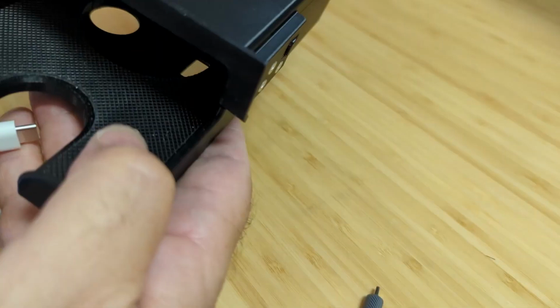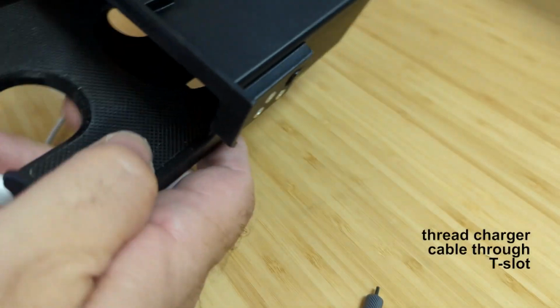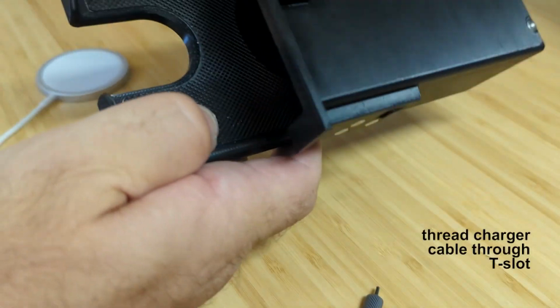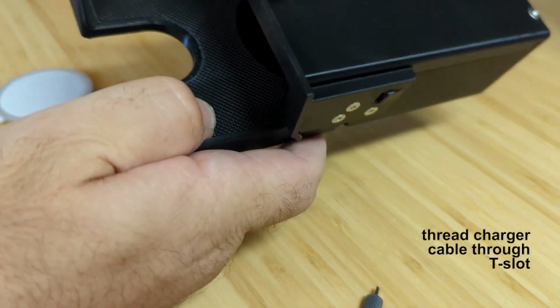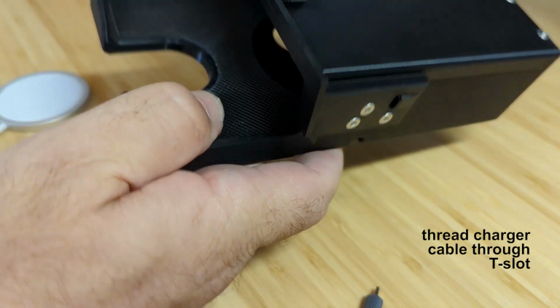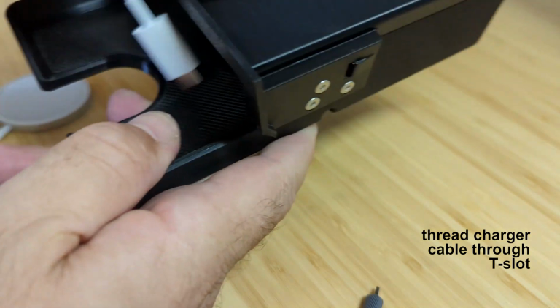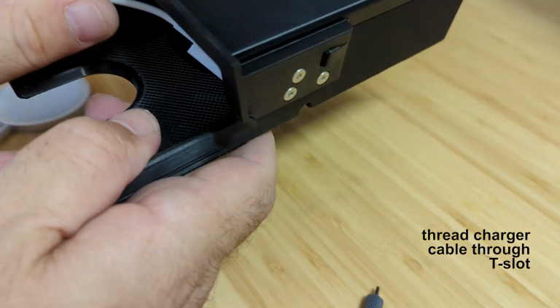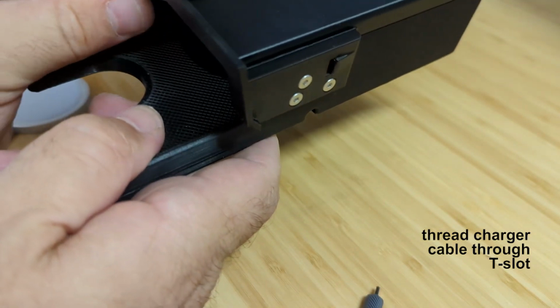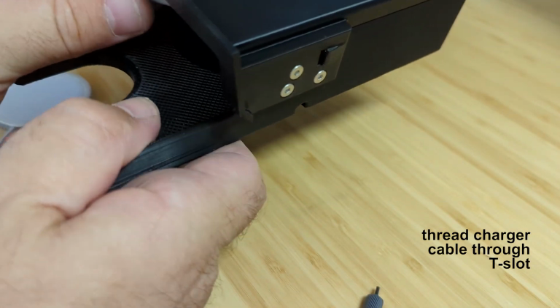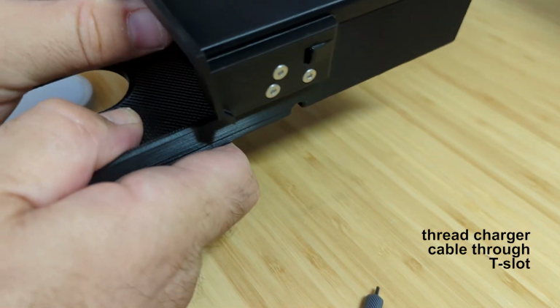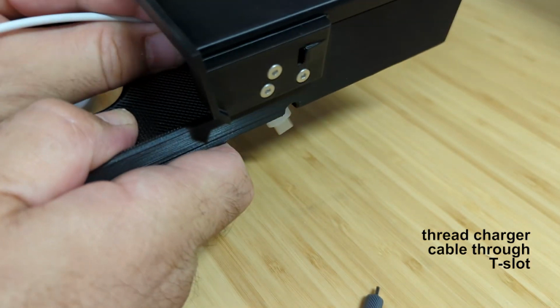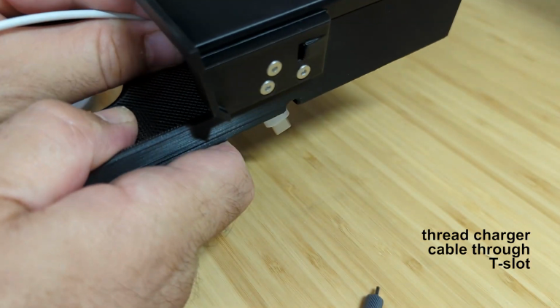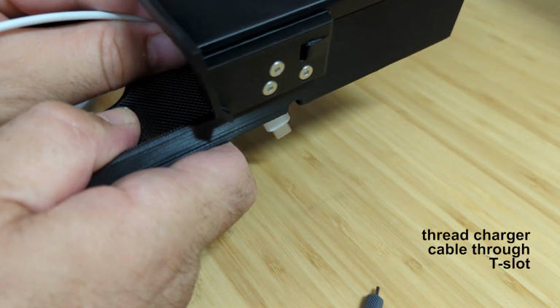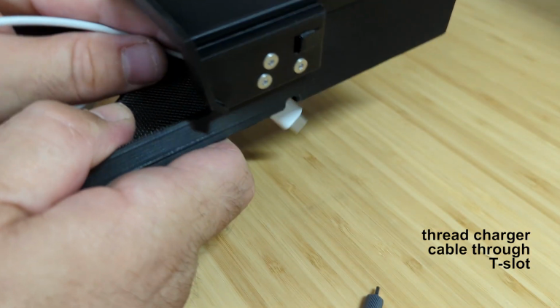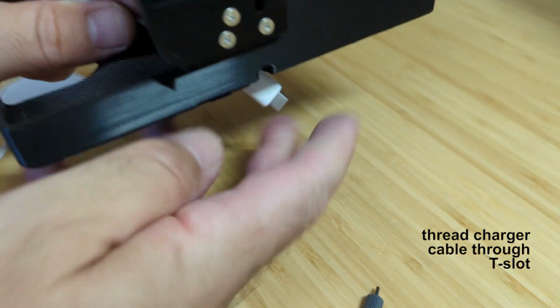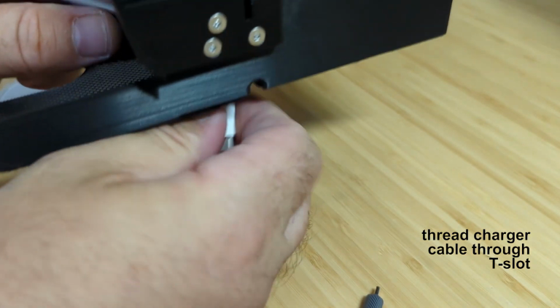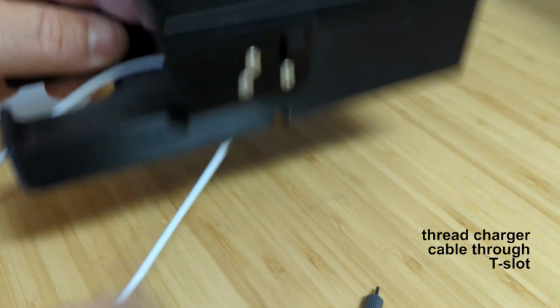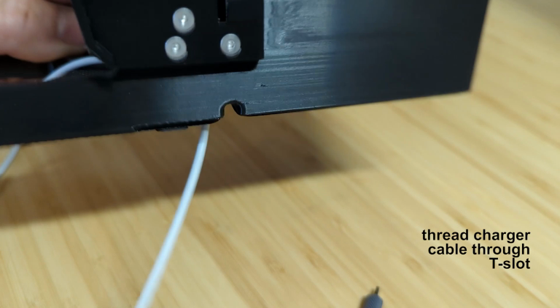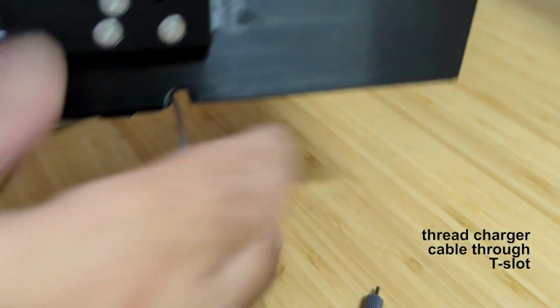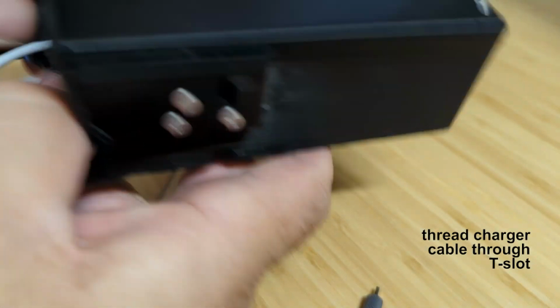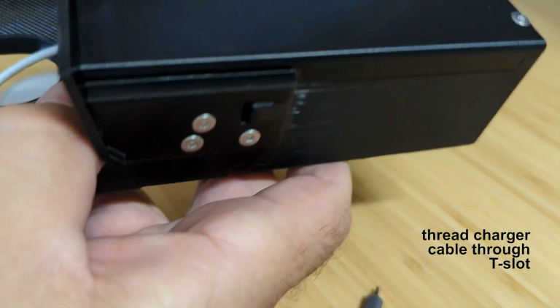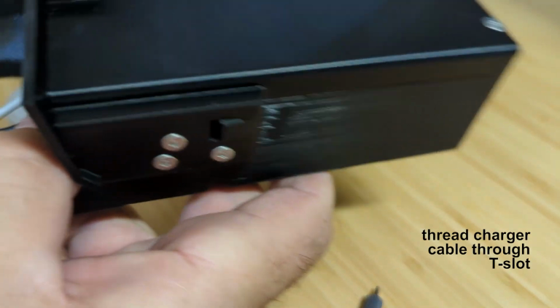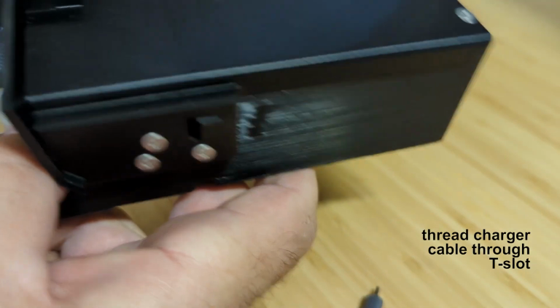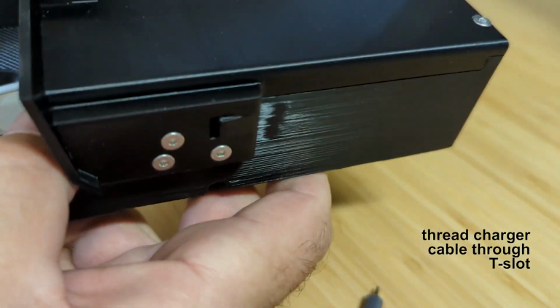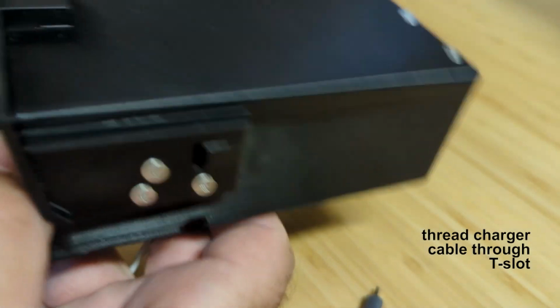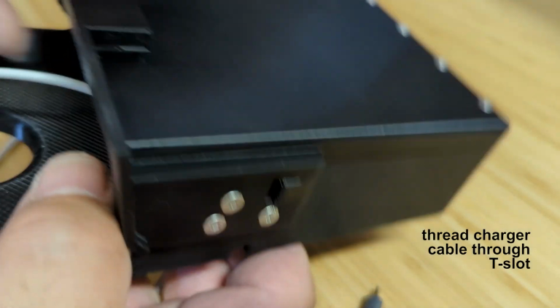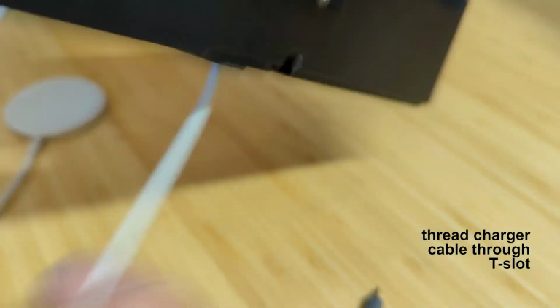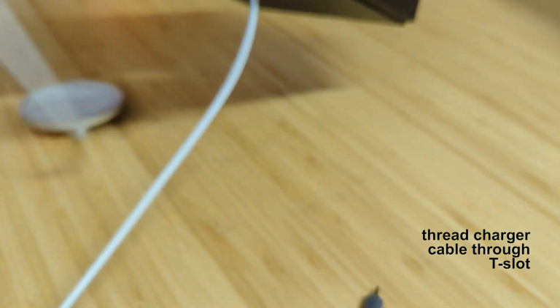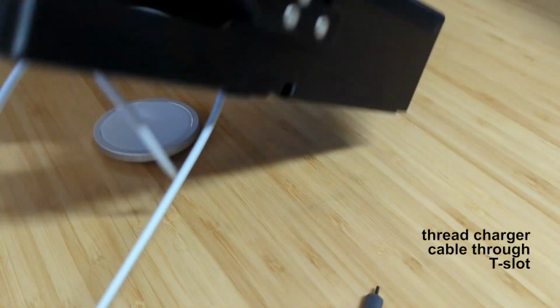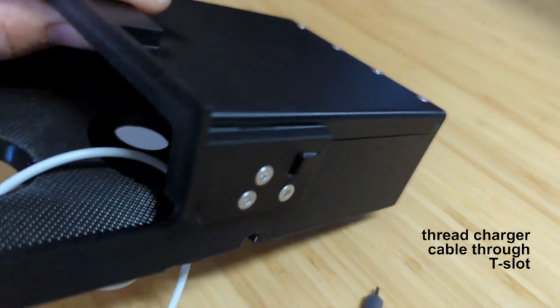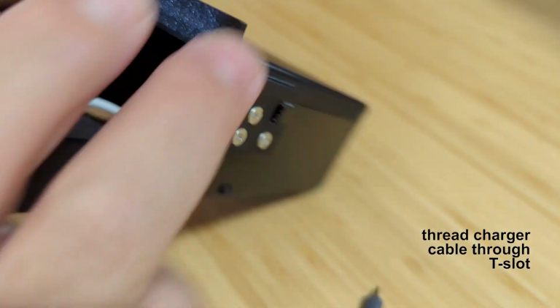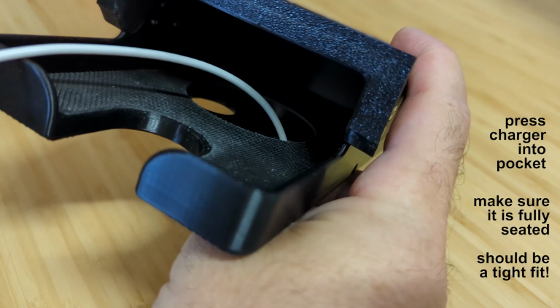Next, thread the charger cable through the T-slot on the side opposite the grub screw. It may take some practice, but you will be able to get the end of the plug to slide fairly easily into the slot once it is properly aligned.